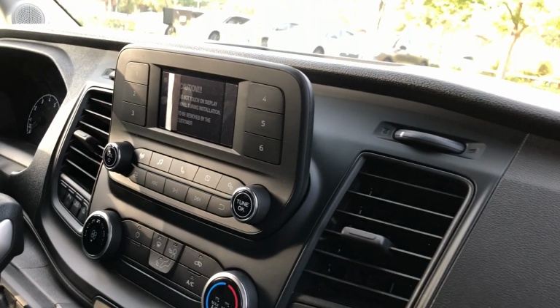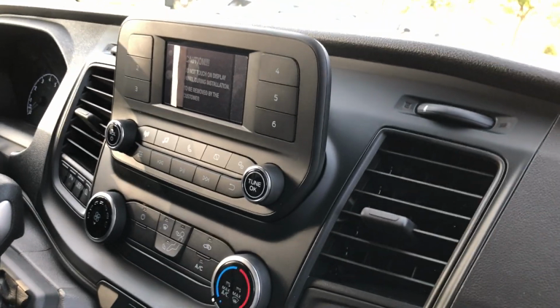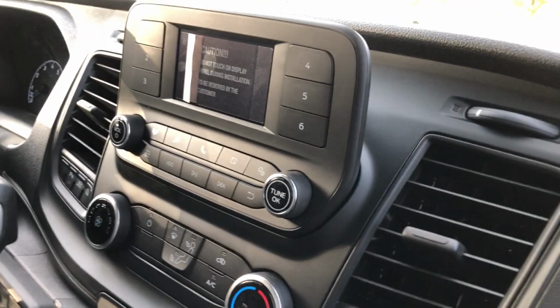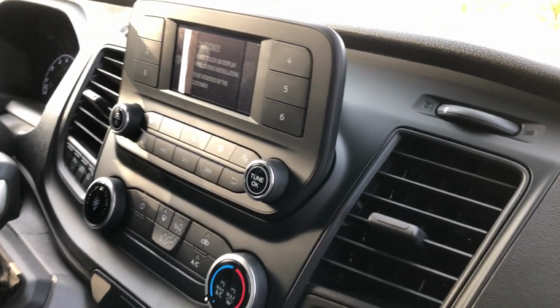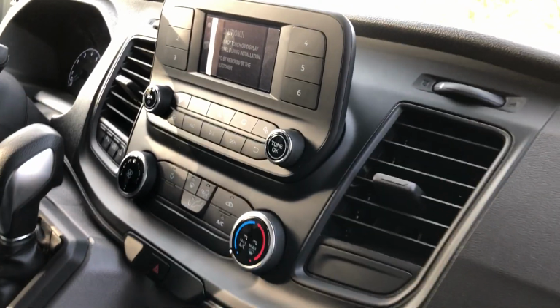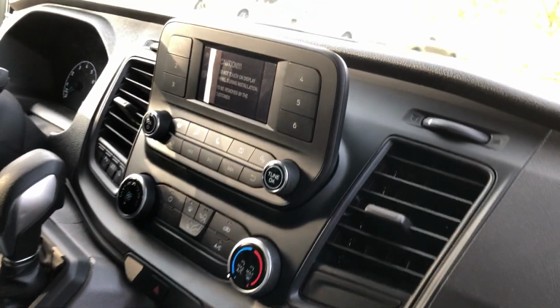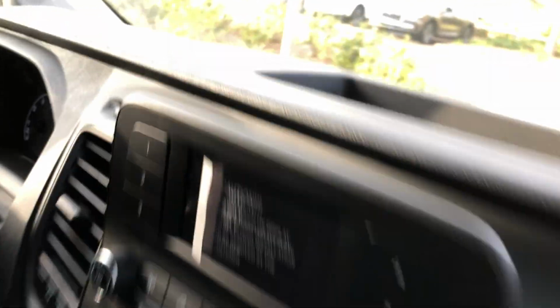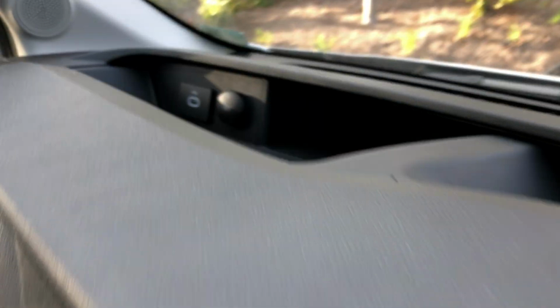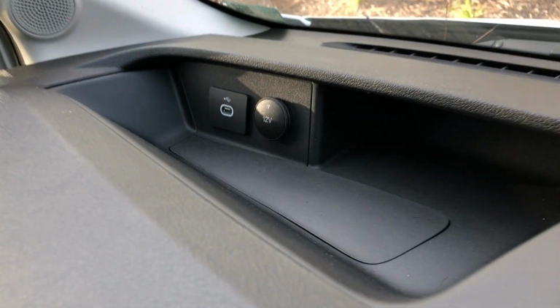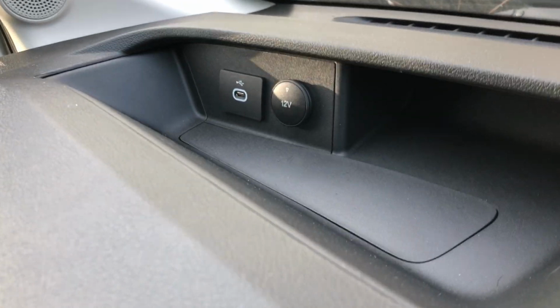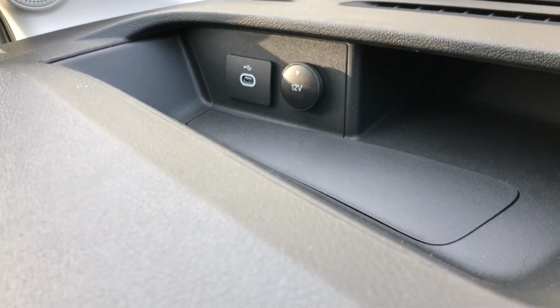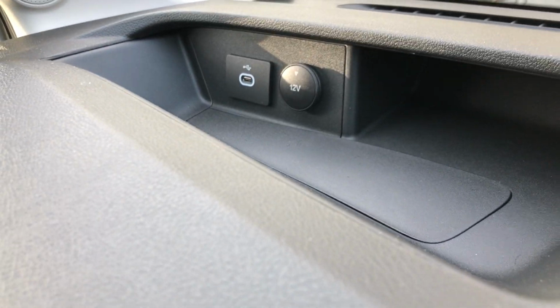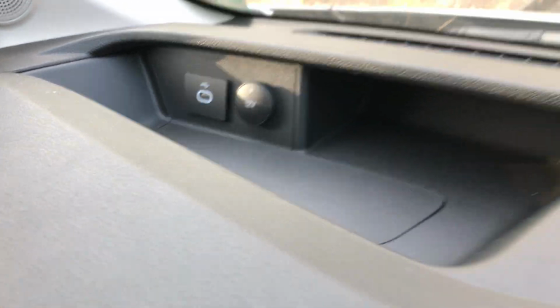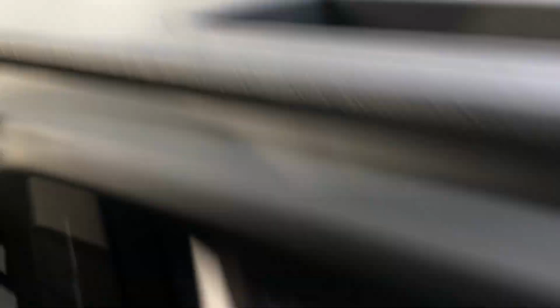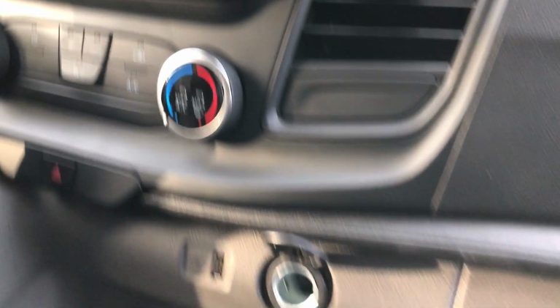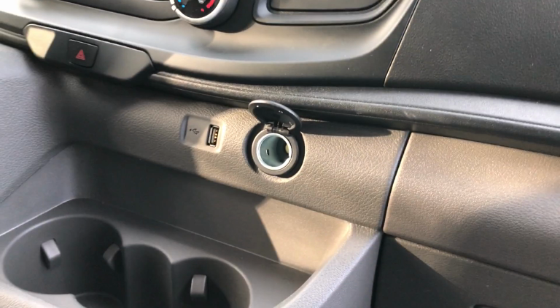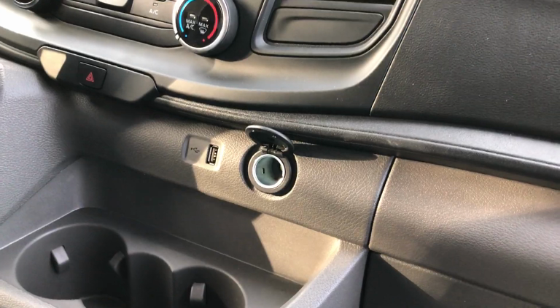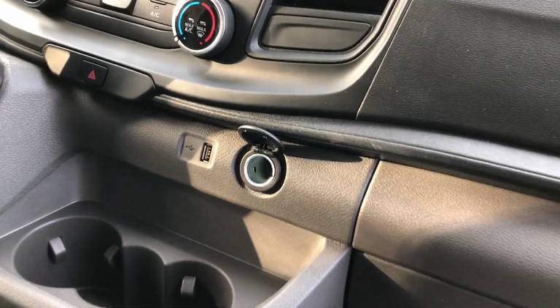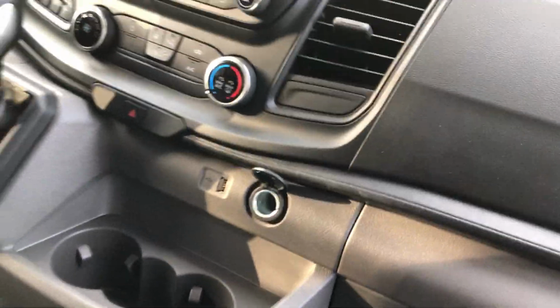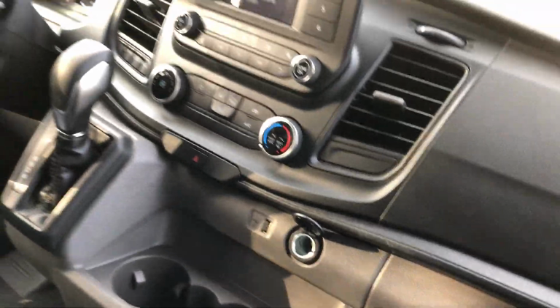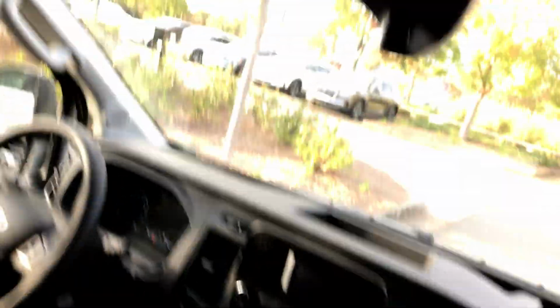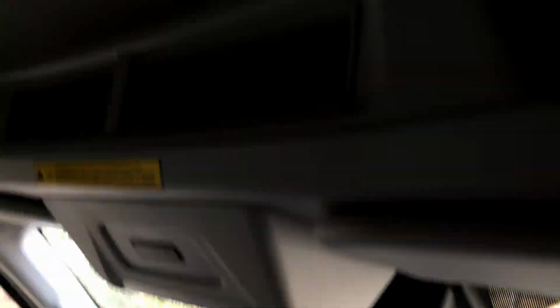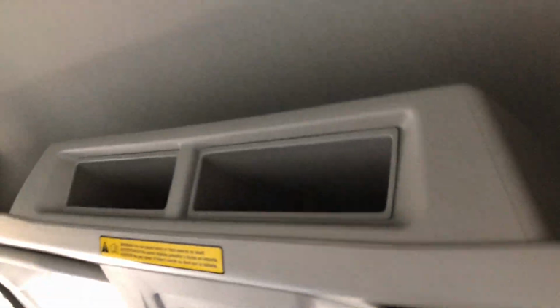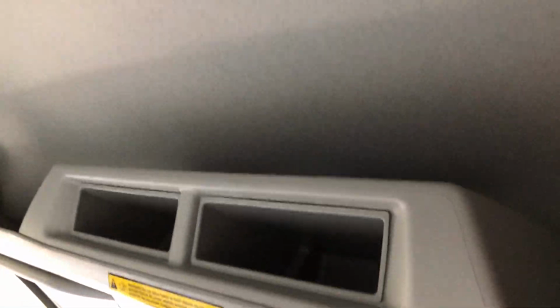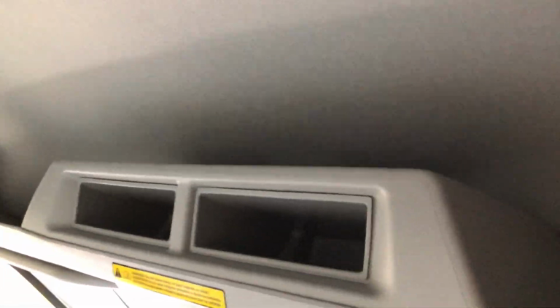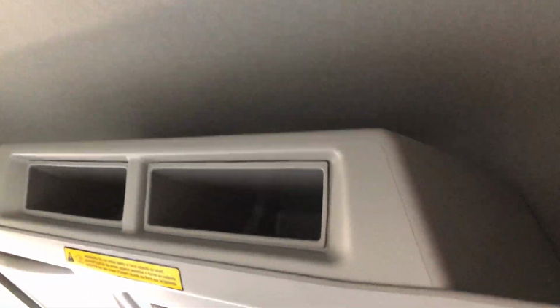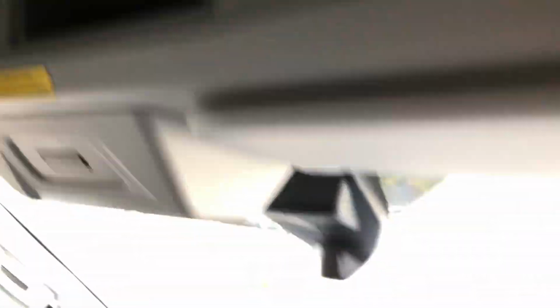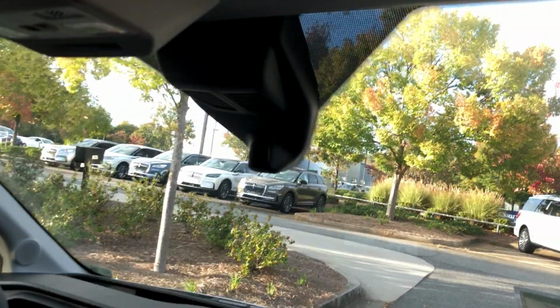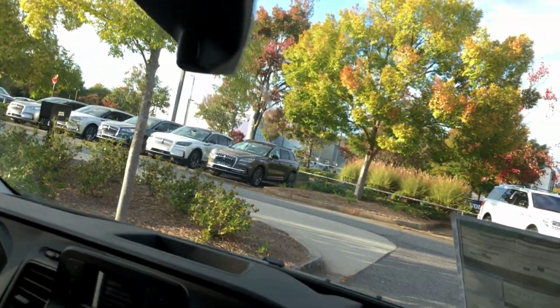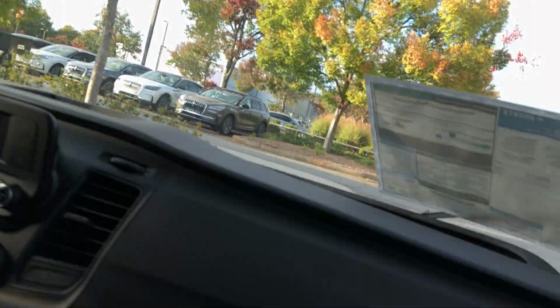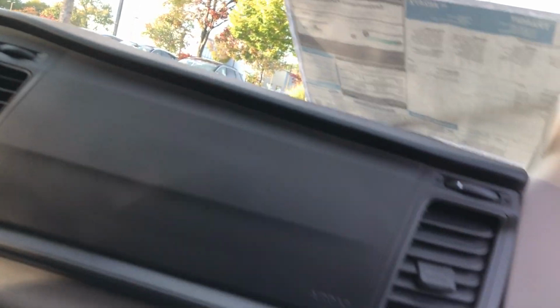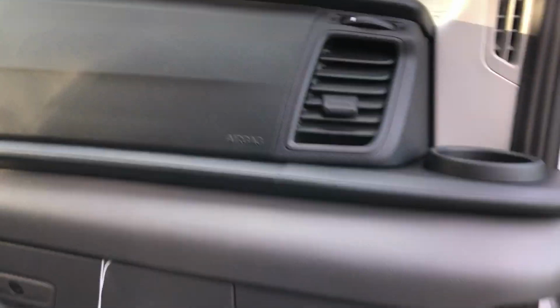The driver gets a full captain's chair with armrest. There's your 4-inch screen and backup cam. You've got a lightning and 12-volt charger, plus USB and 12-volt ports. Here's your overhead shelf for paperwork and all that.